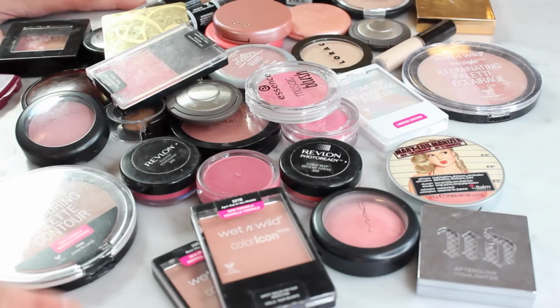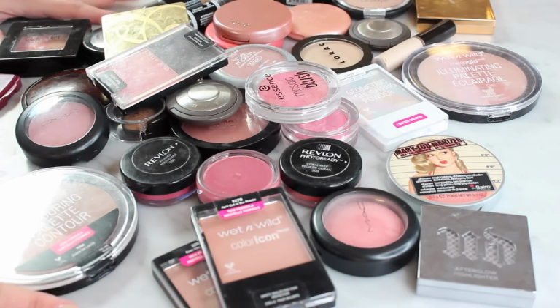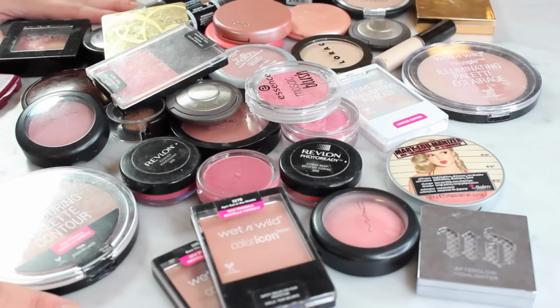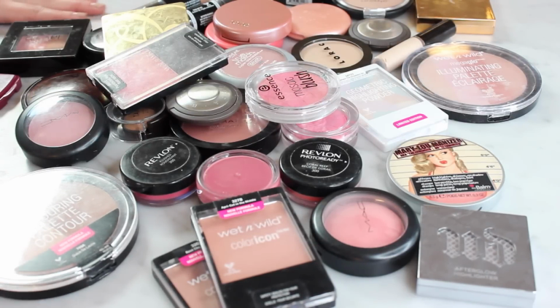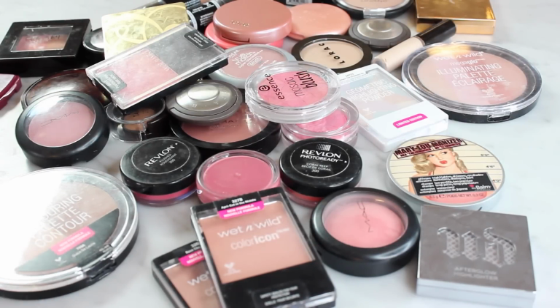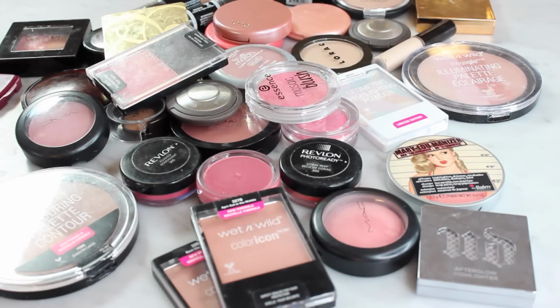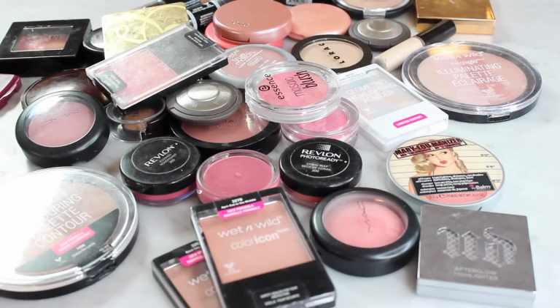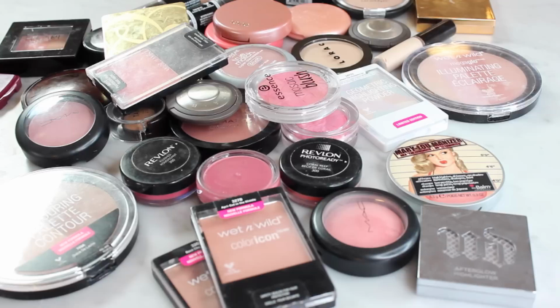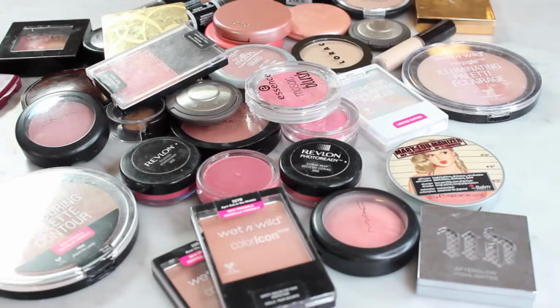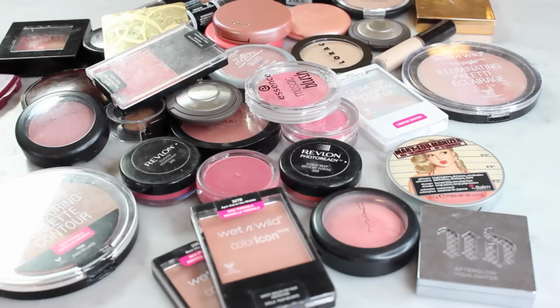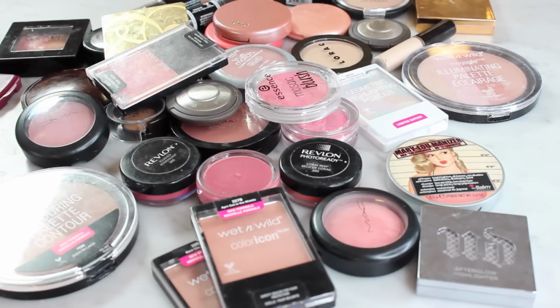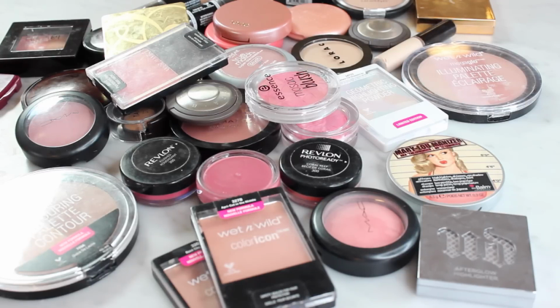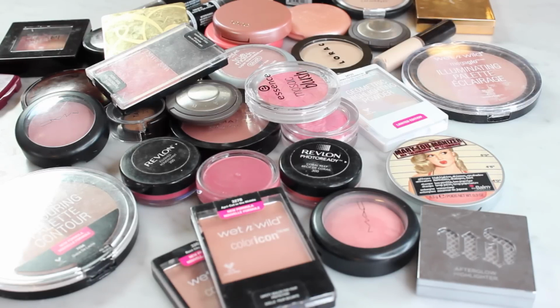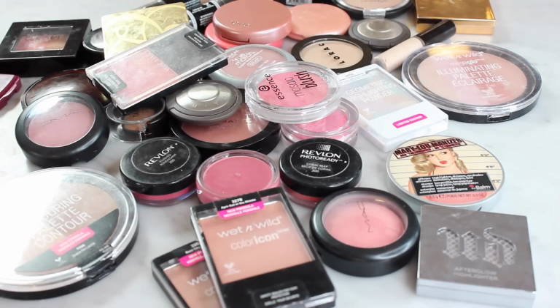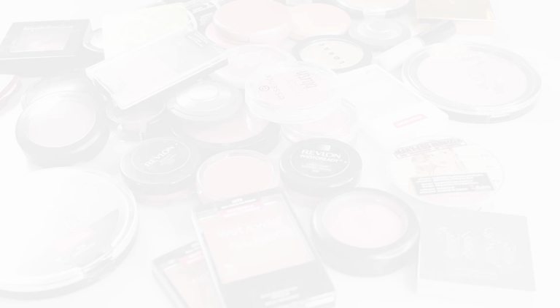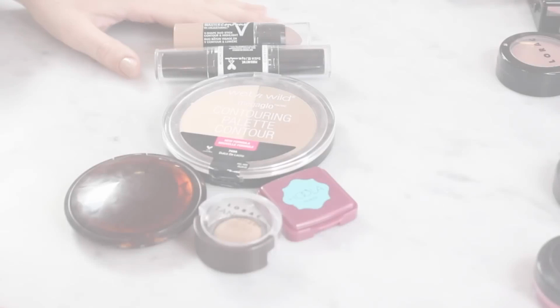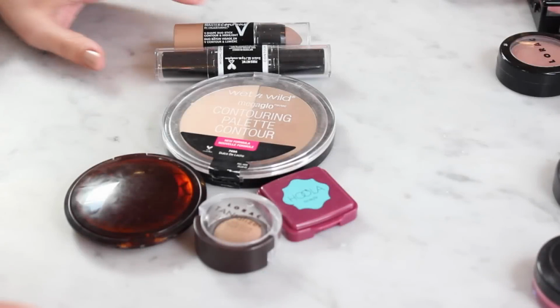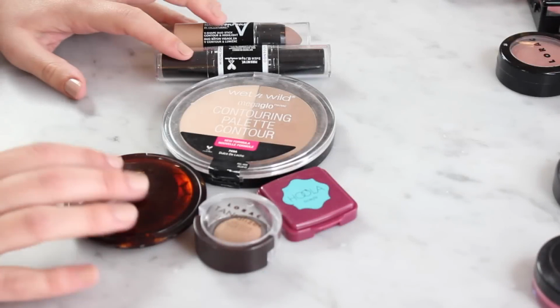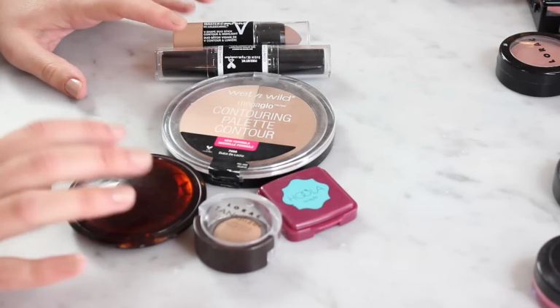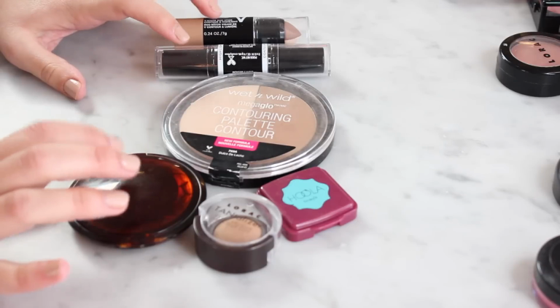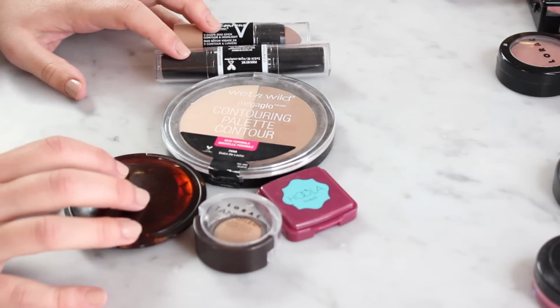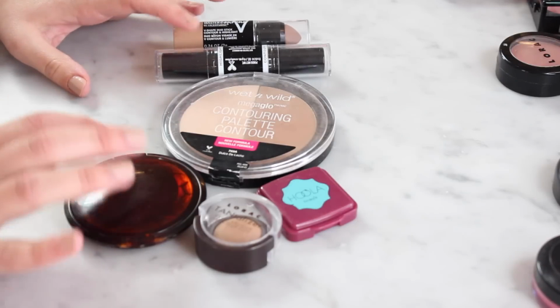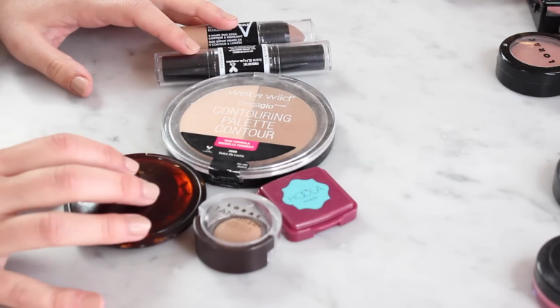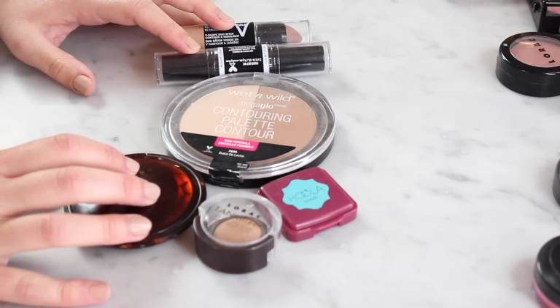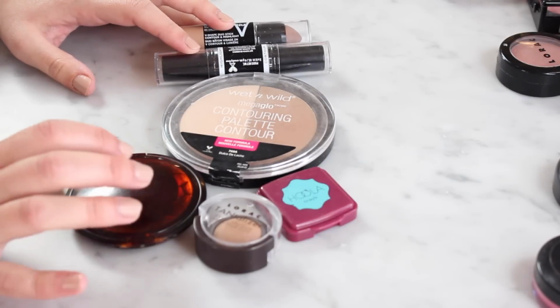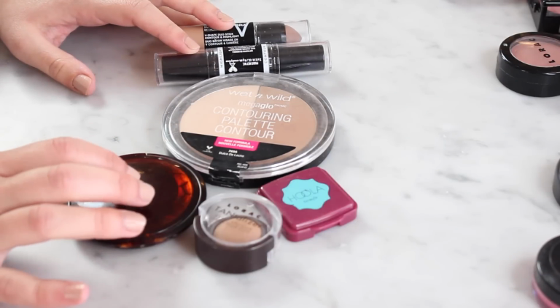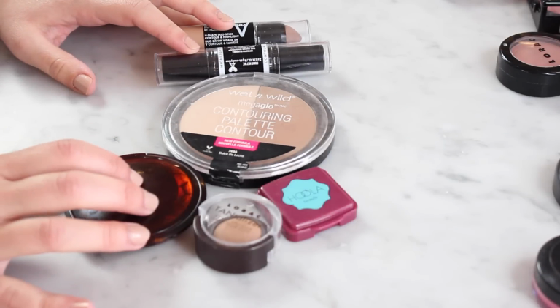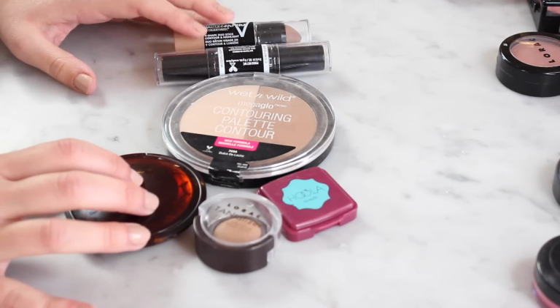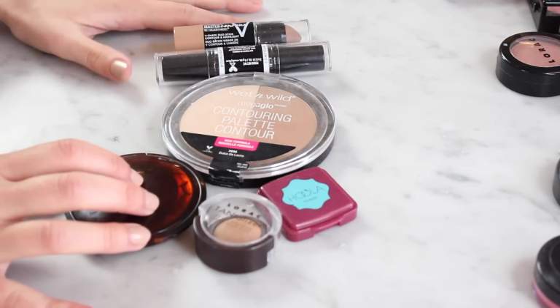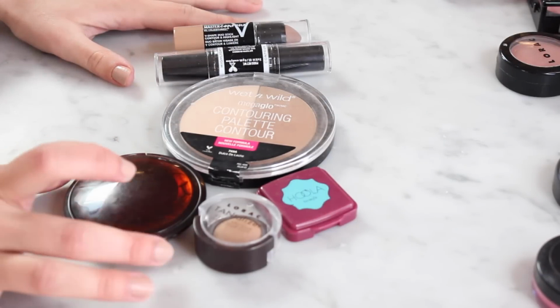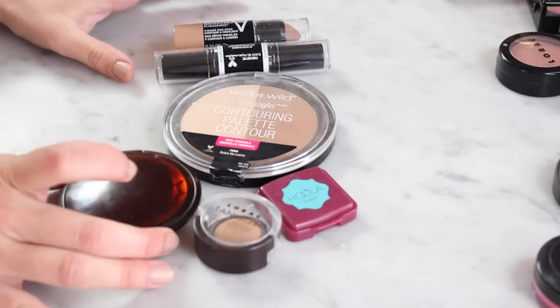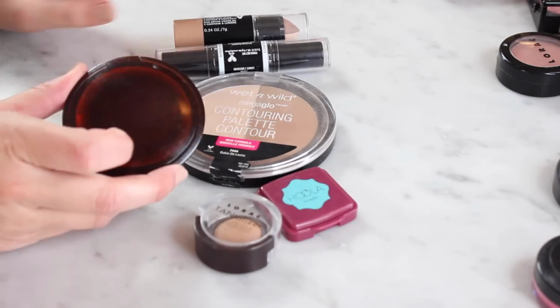I'll be interested to see how much we narrow that down. I think we should start with bronzers and contours. I think this is gonna be the smallest category today — I only have six items in here.